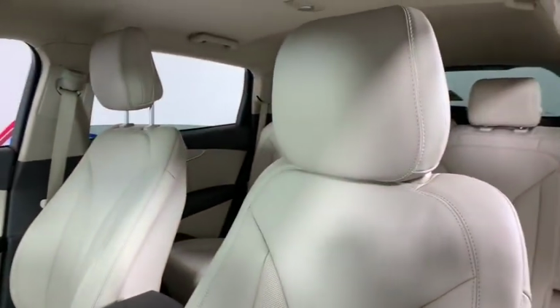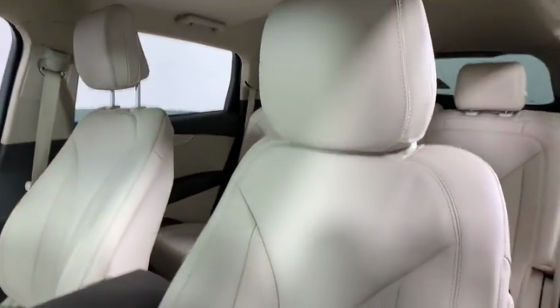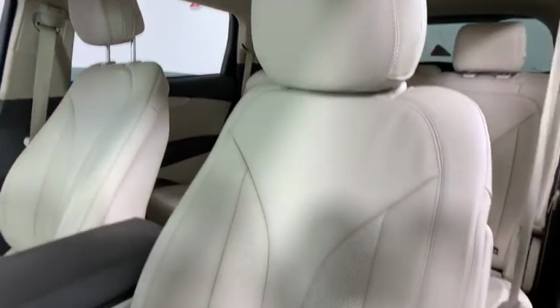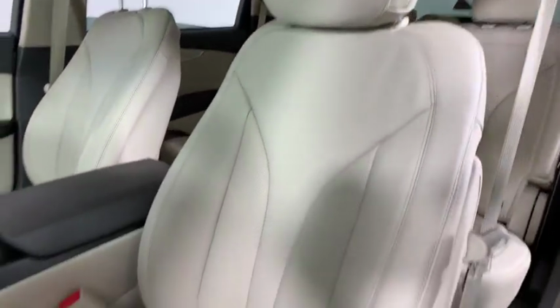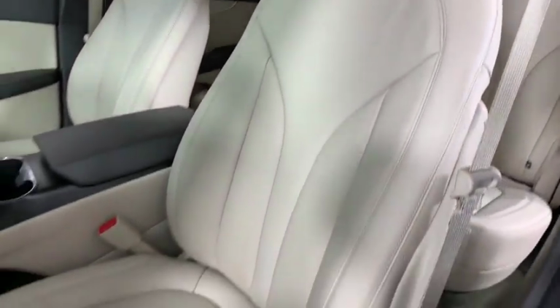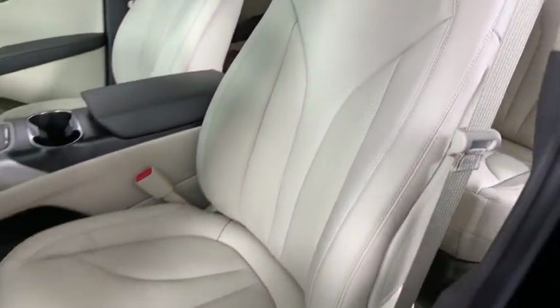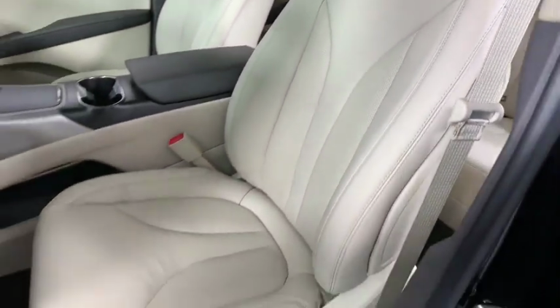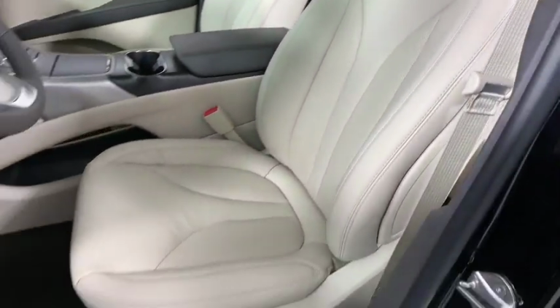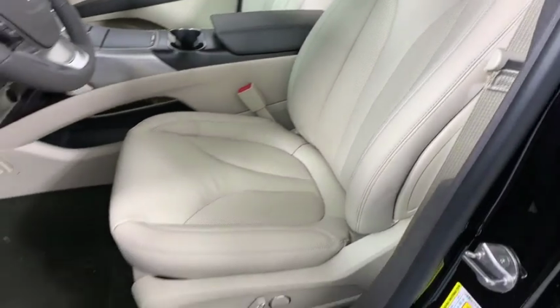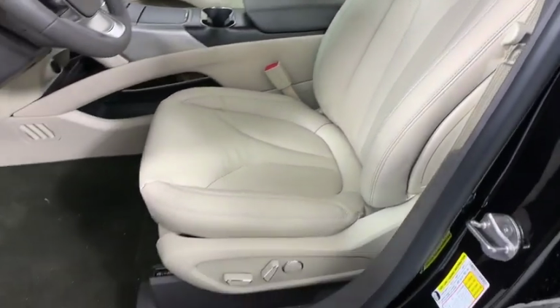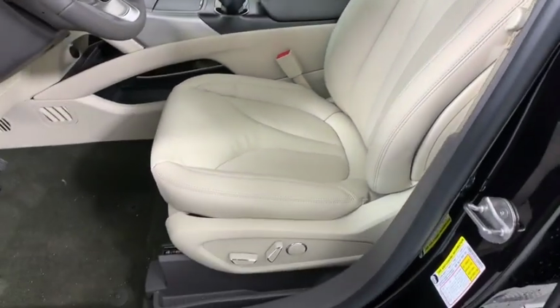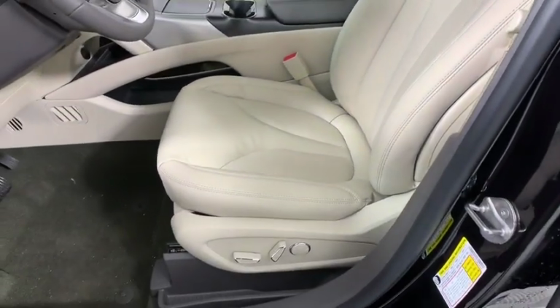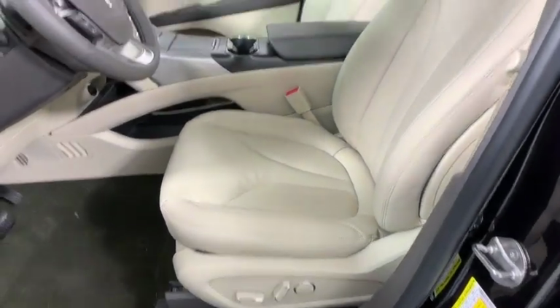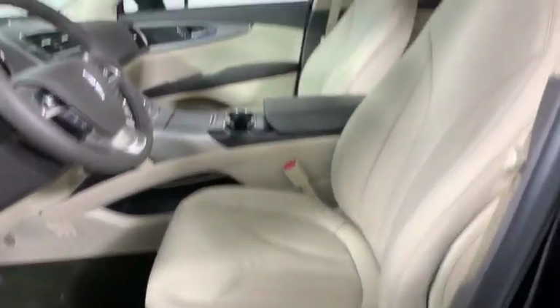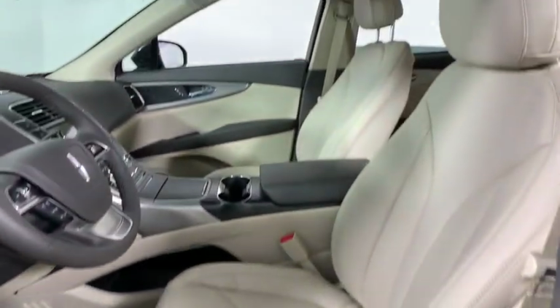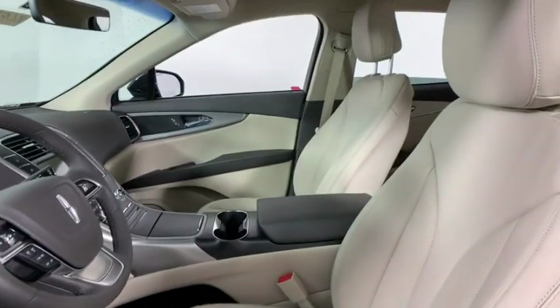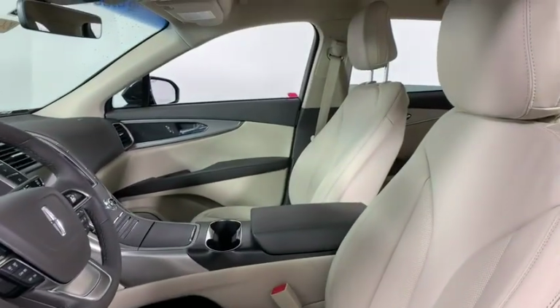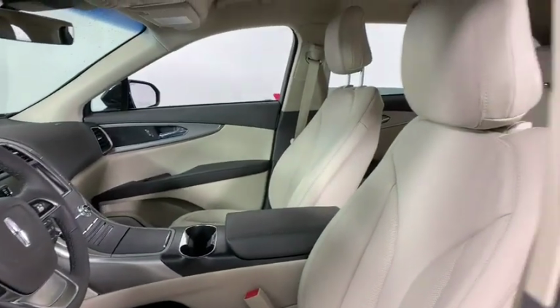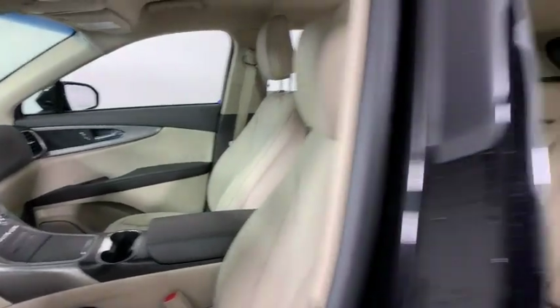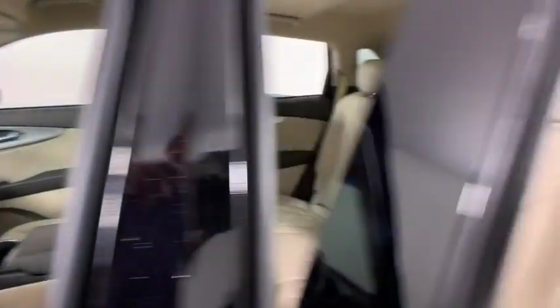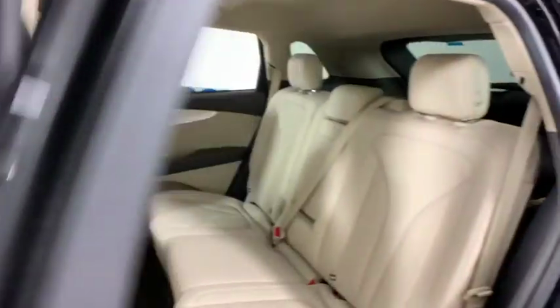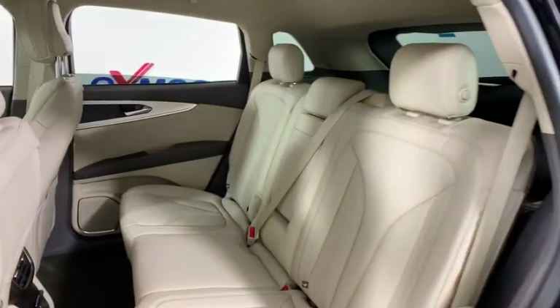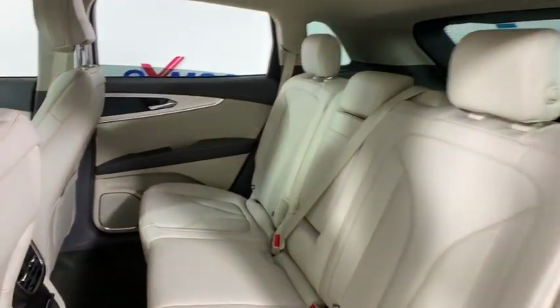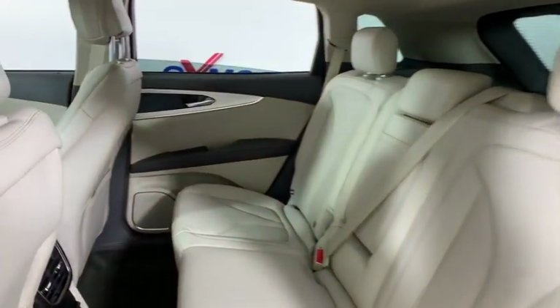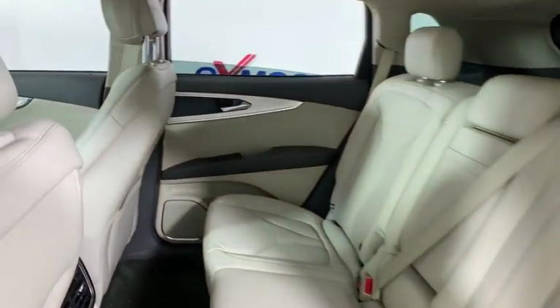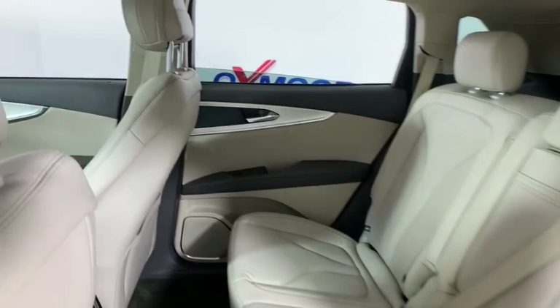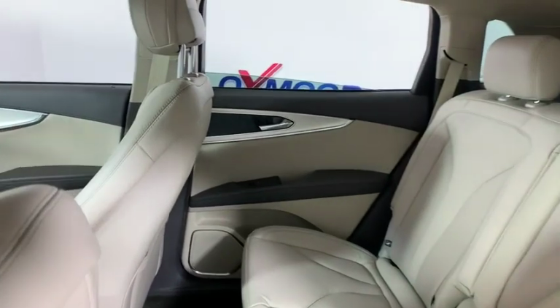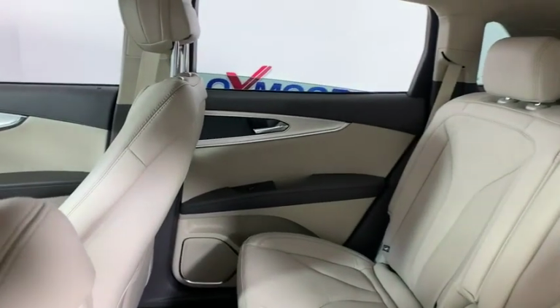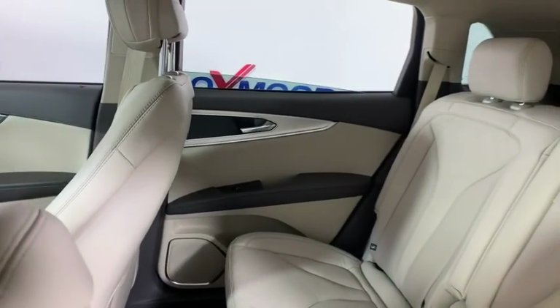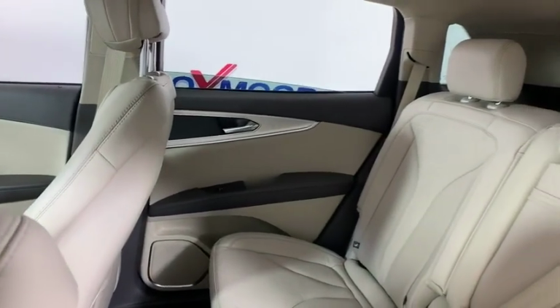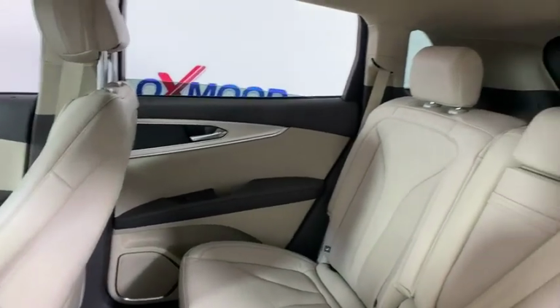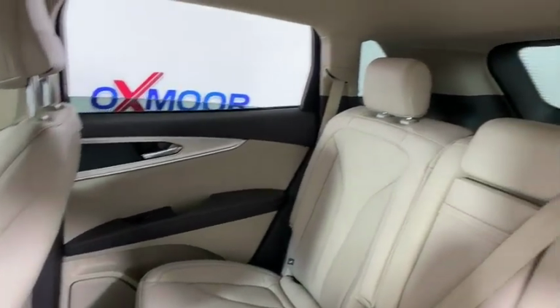Heated front seat, rear window defroster, security system, trip computer, power windows, brake assist, panic alarm, tachometer, remote keyless entry.